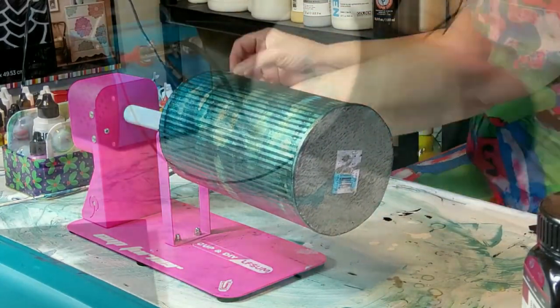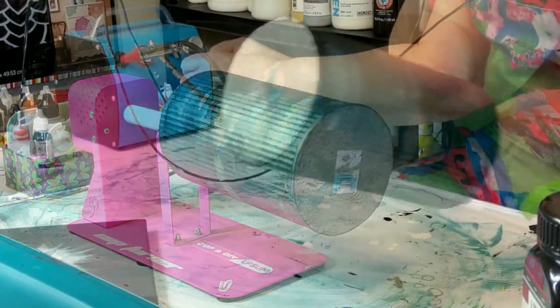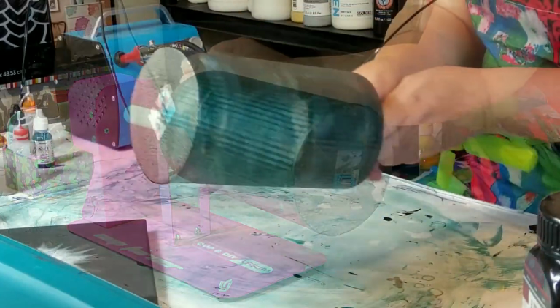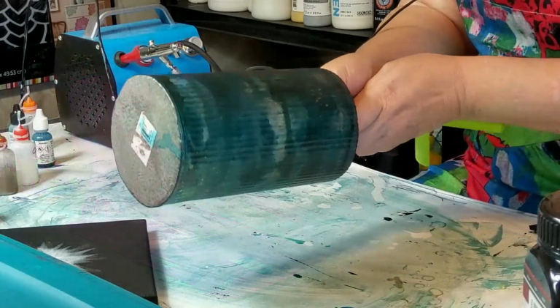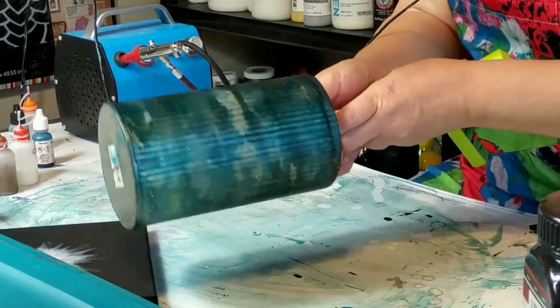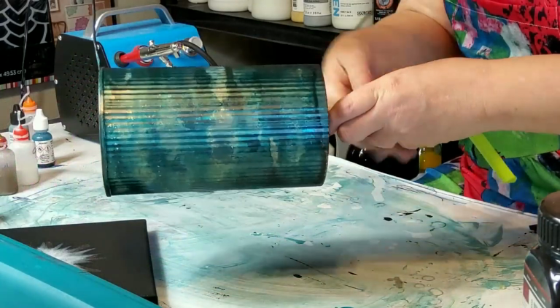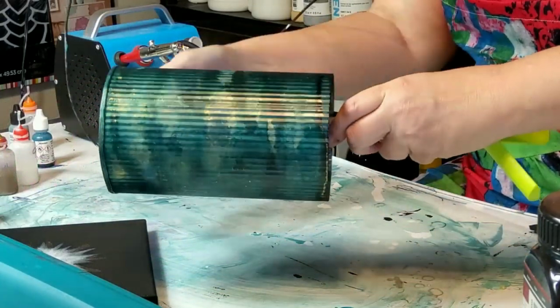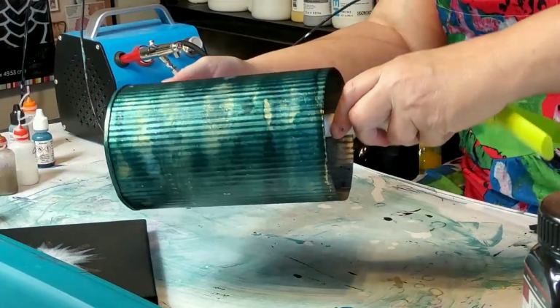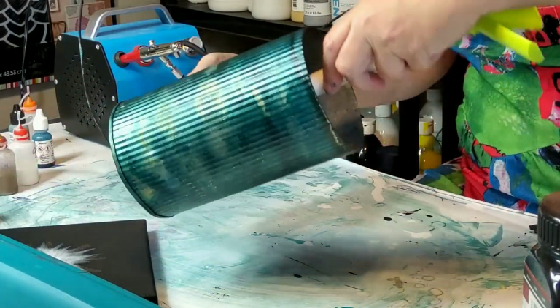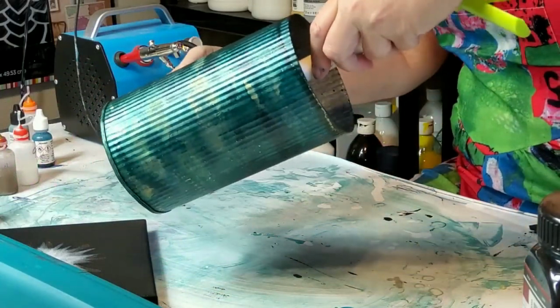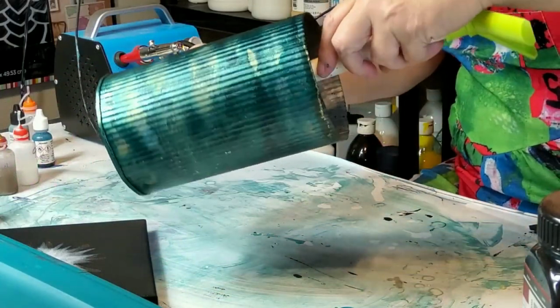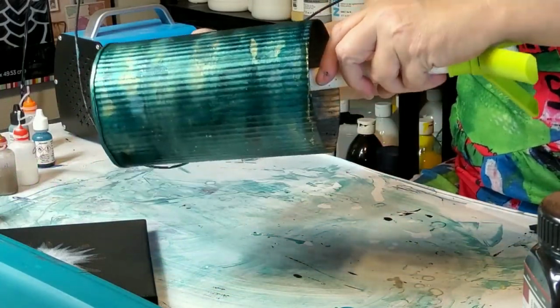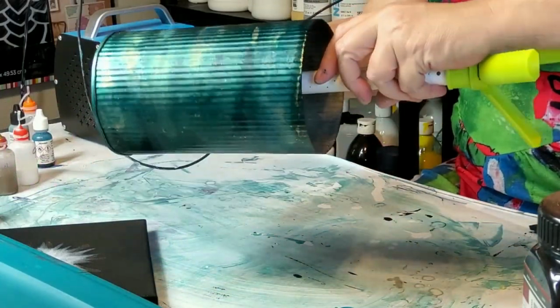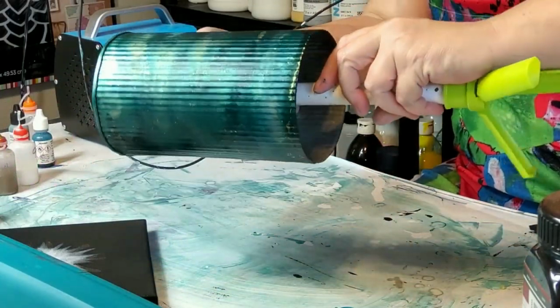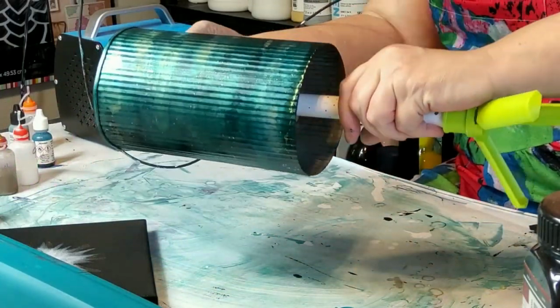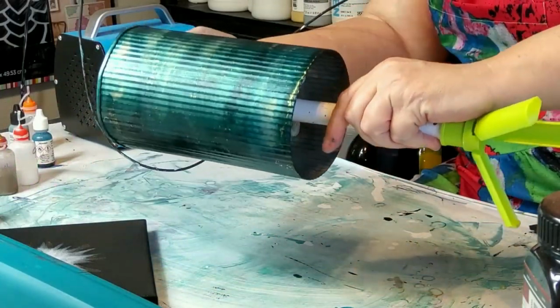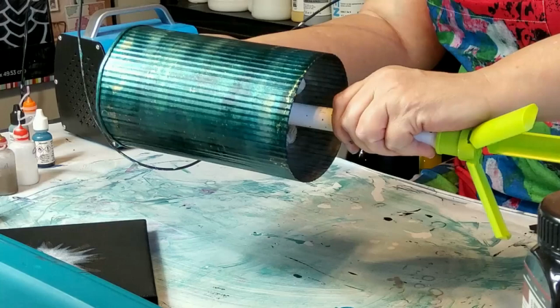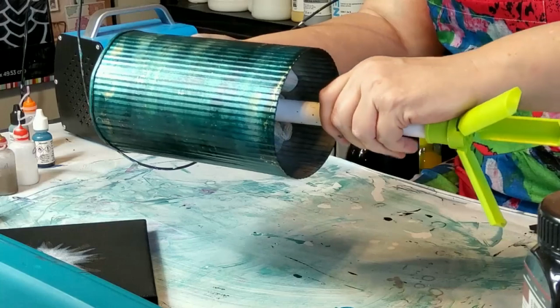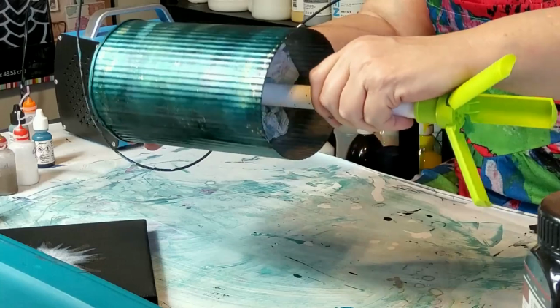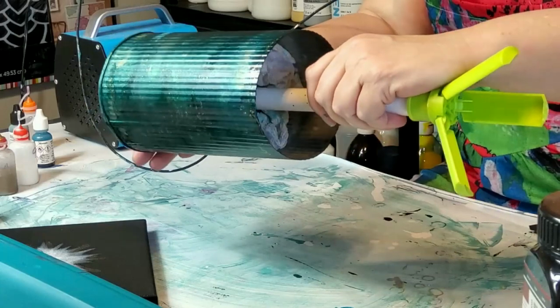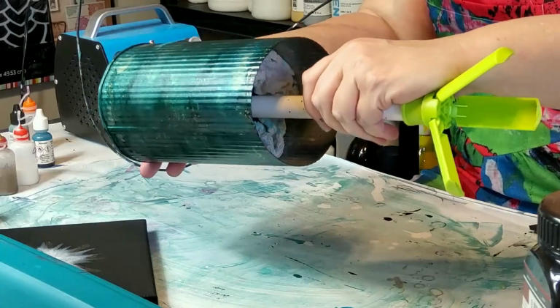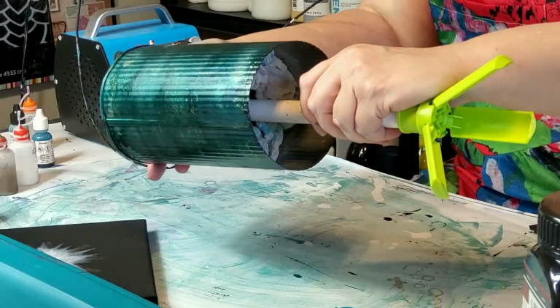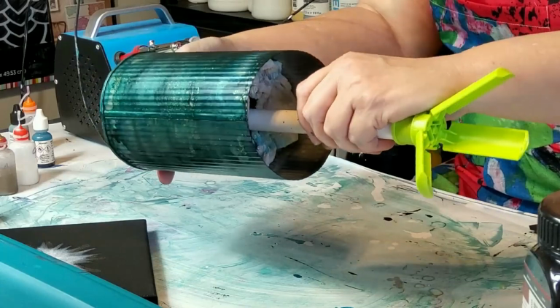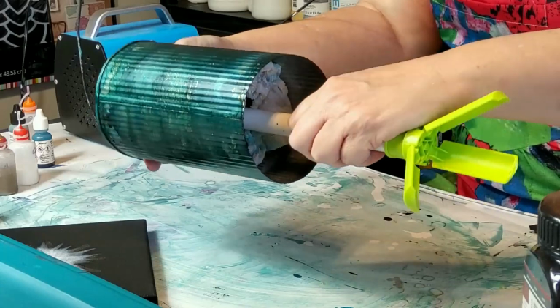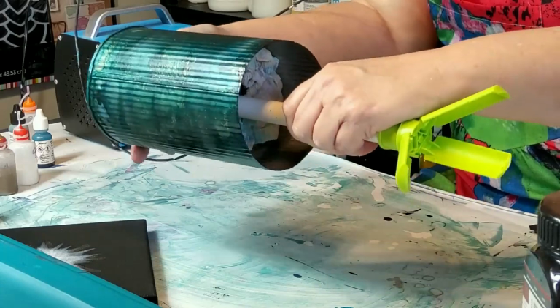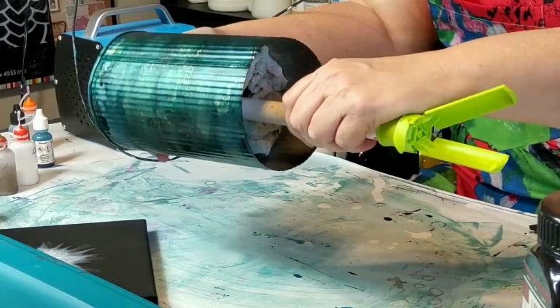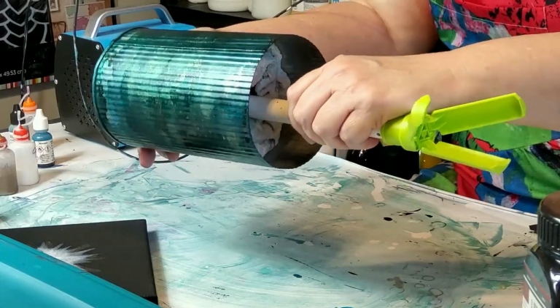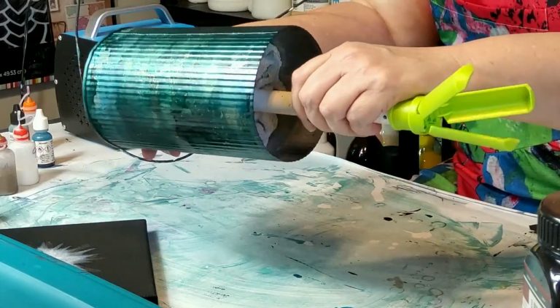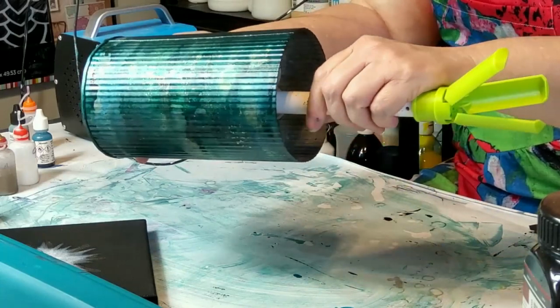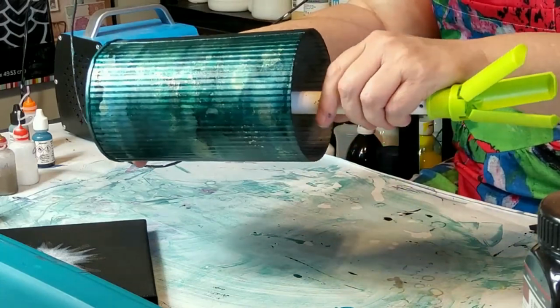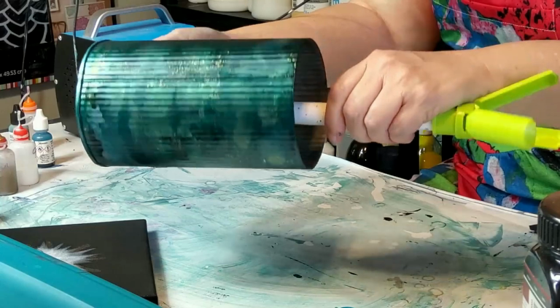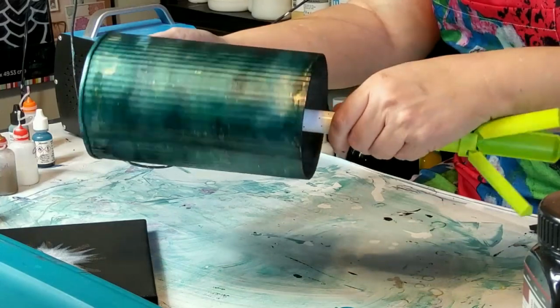And this is the base. I'm trying to get it in a light where you can kind of see it. I can't wait to spray this with Kimar and get it all sealed. I think it's so pretty.